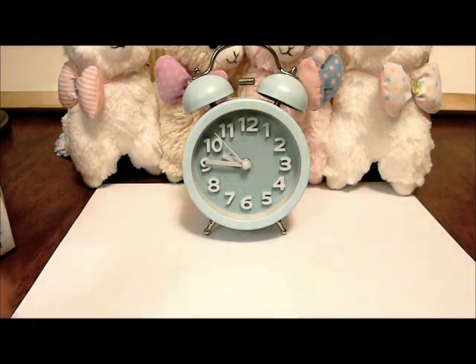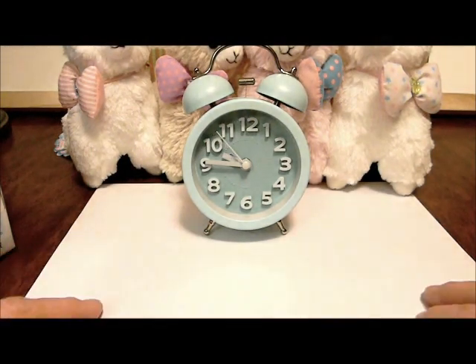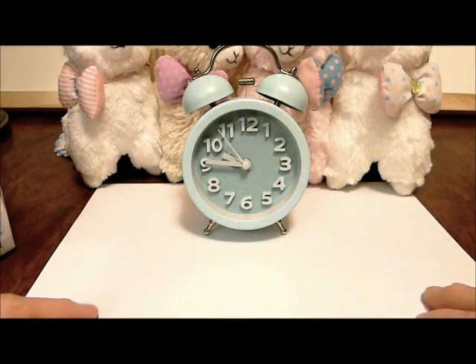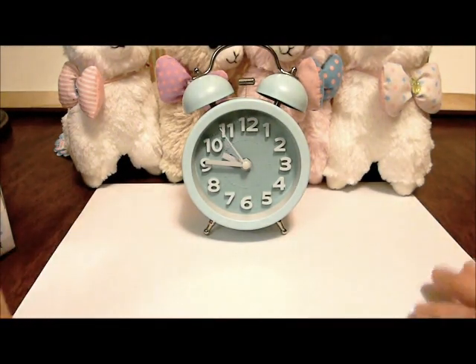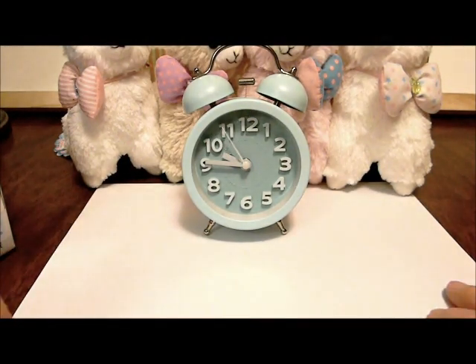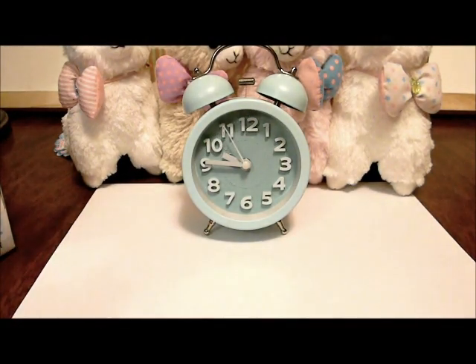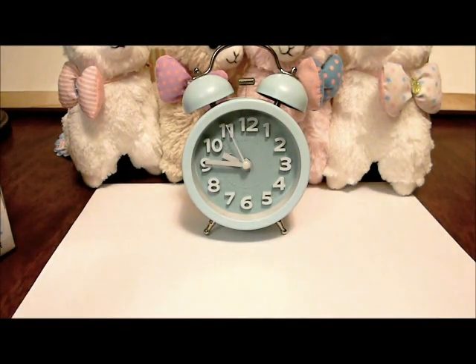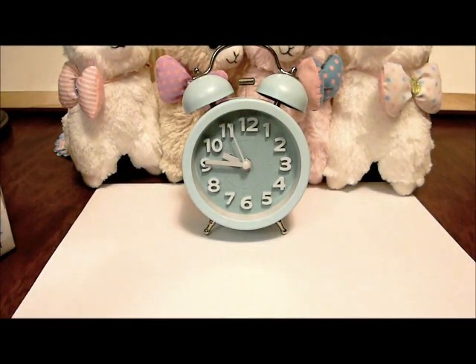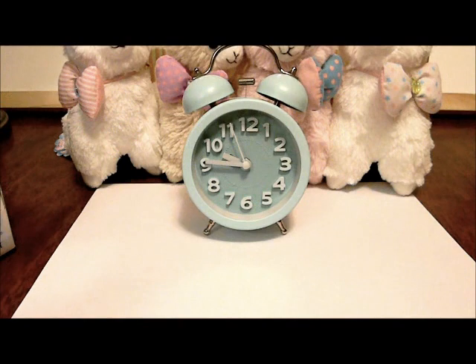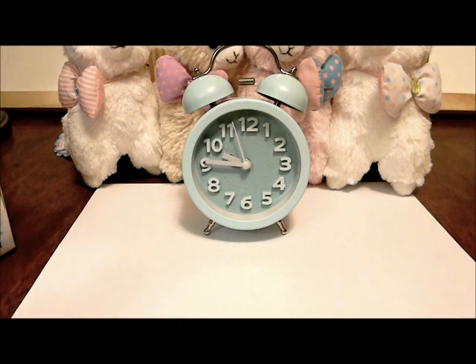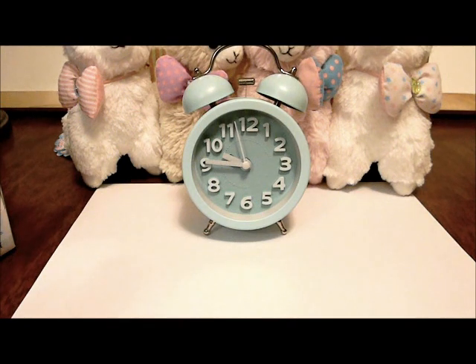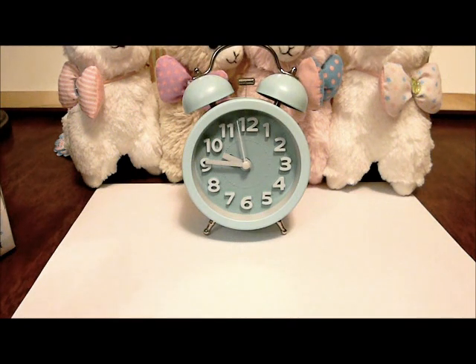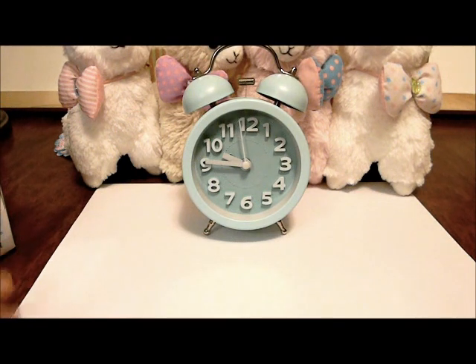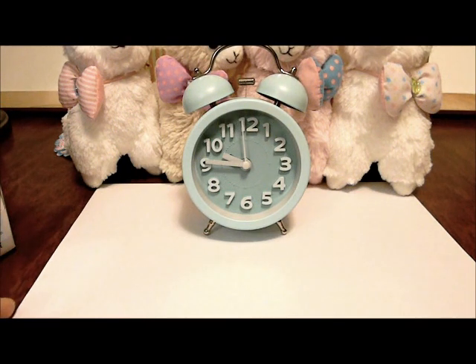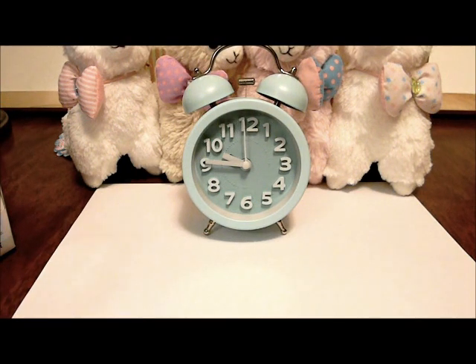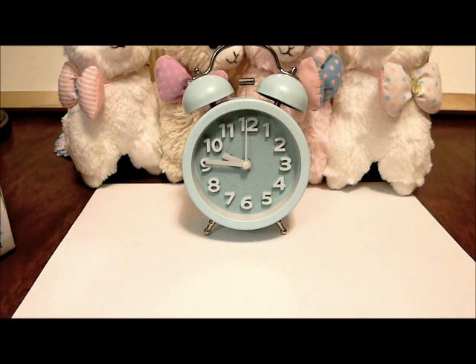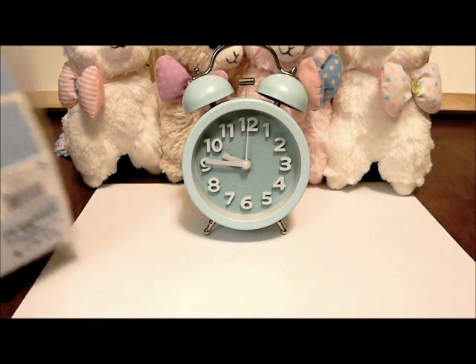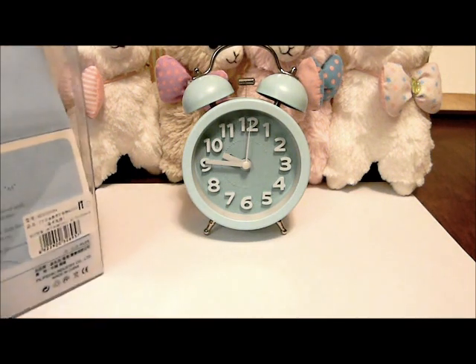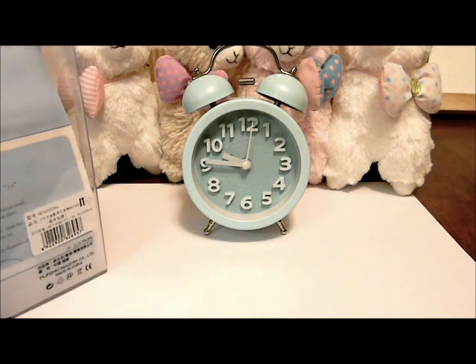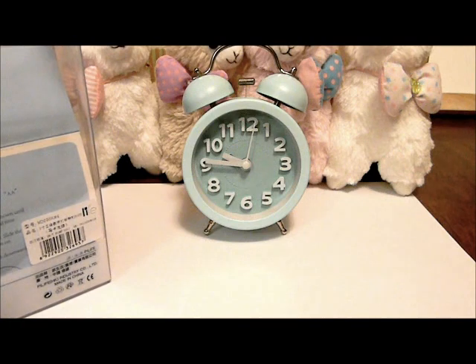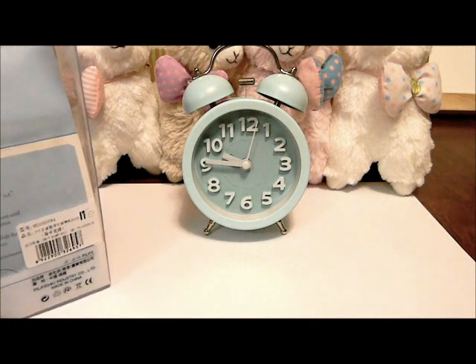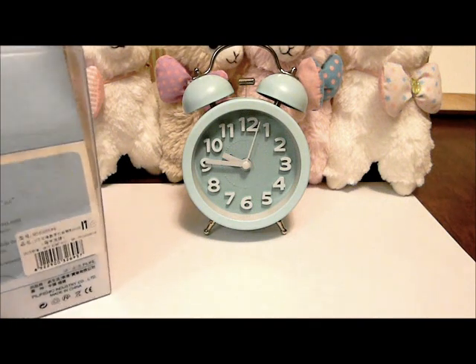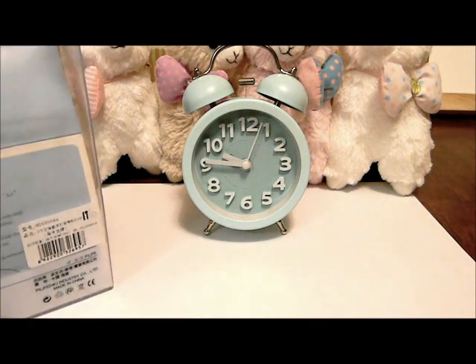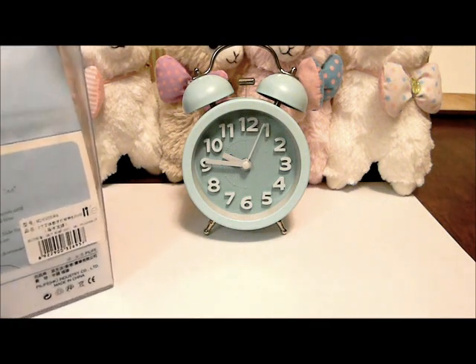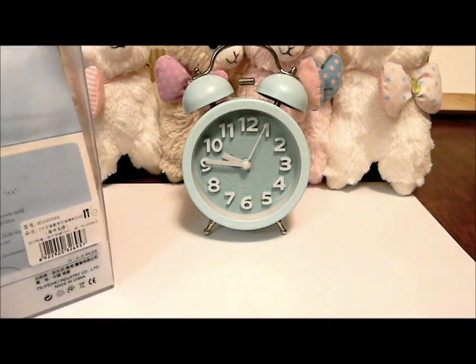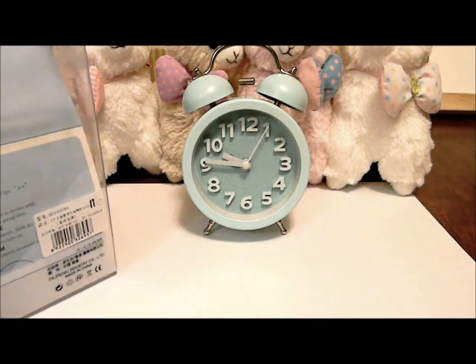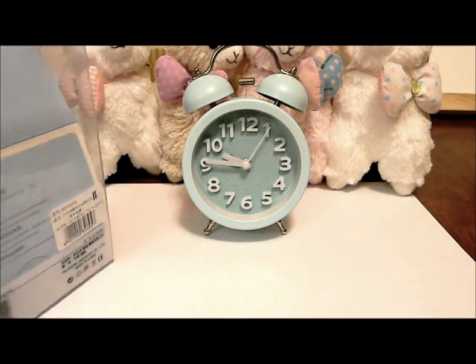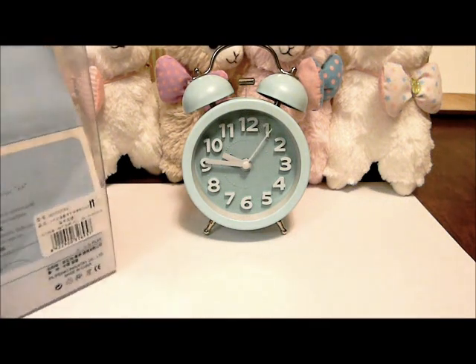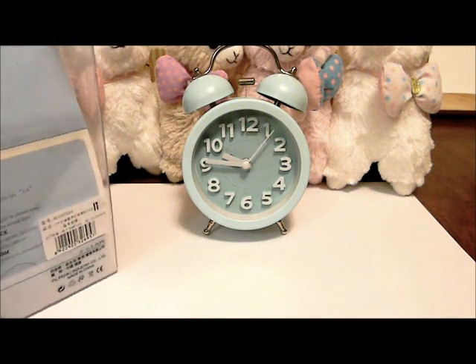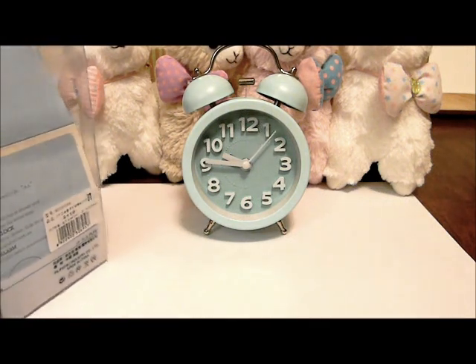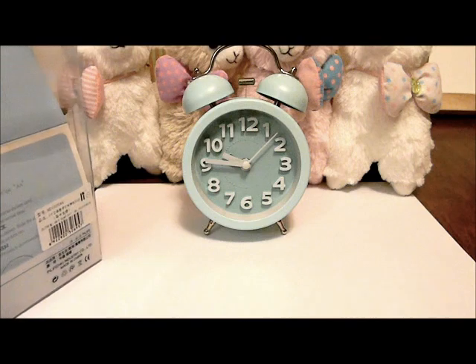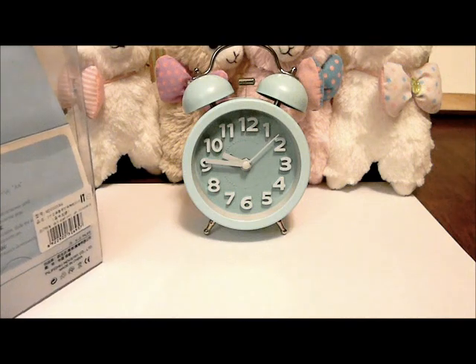Hello, this review is for the Pi Life Silent Non-Ticking Vintage Classic Bedside Alarm Clock. I did receive this clock free in exchange for my evaluation and honest review. This in no way obligates me to give it a high rating or review.